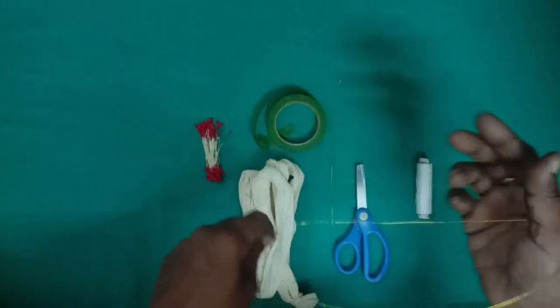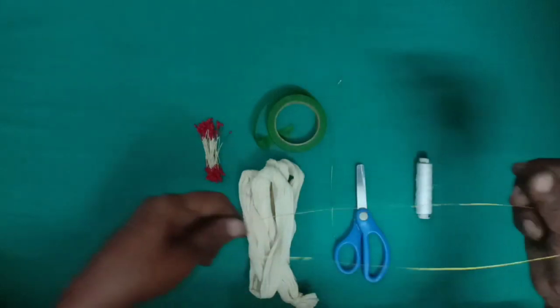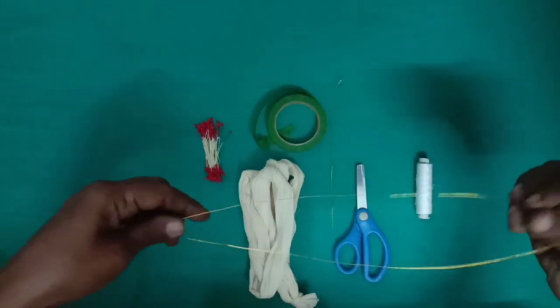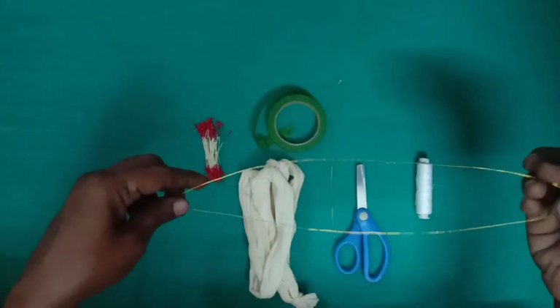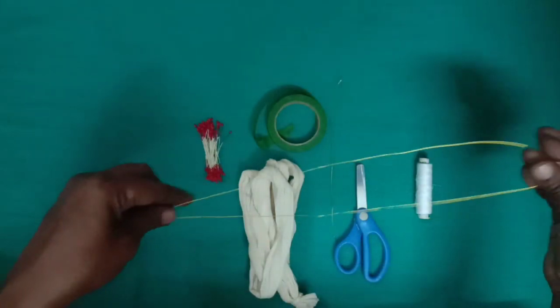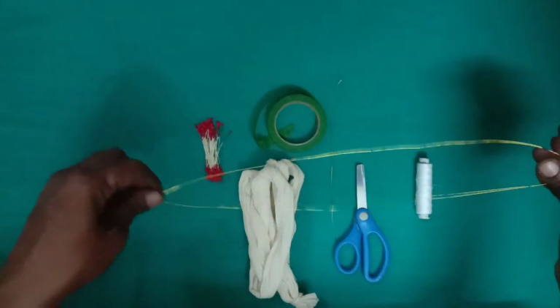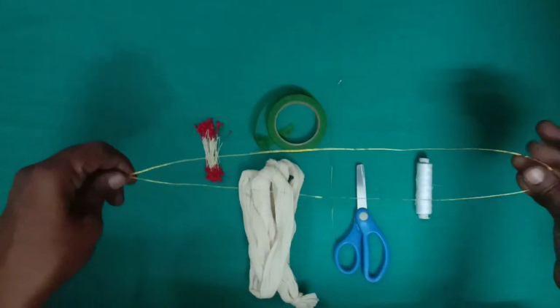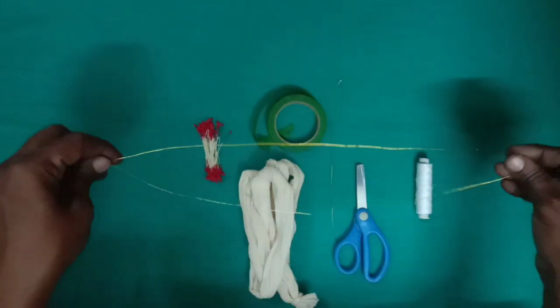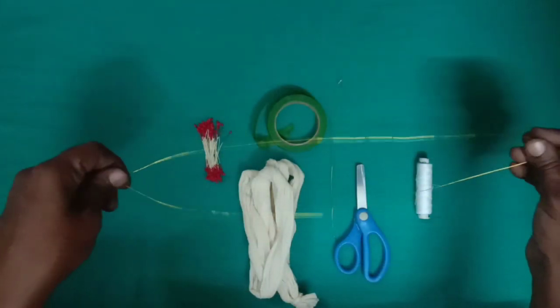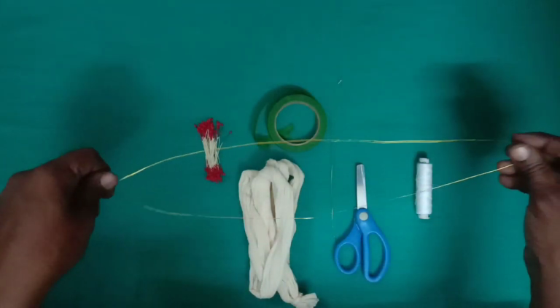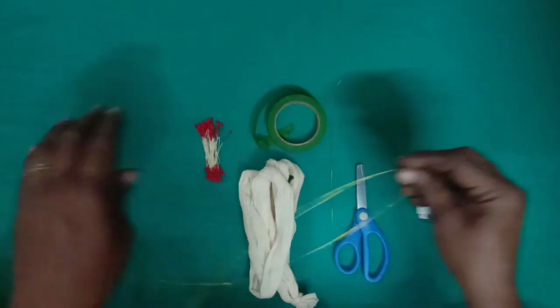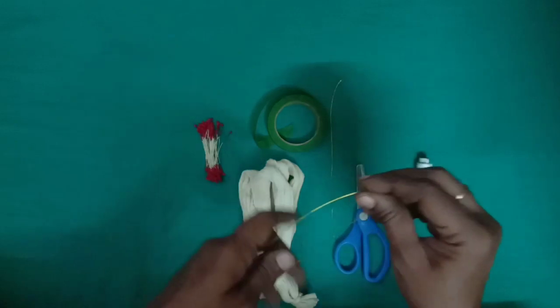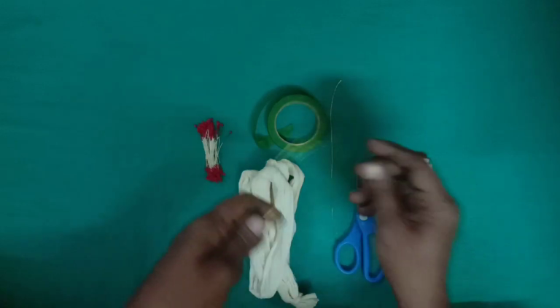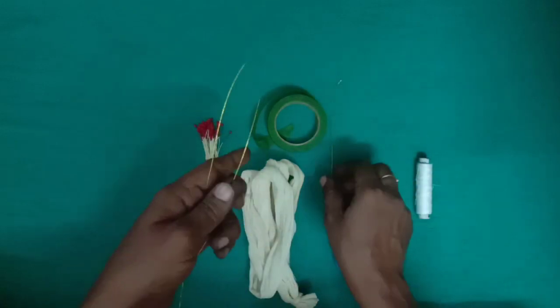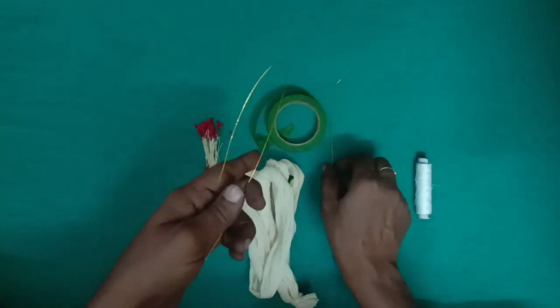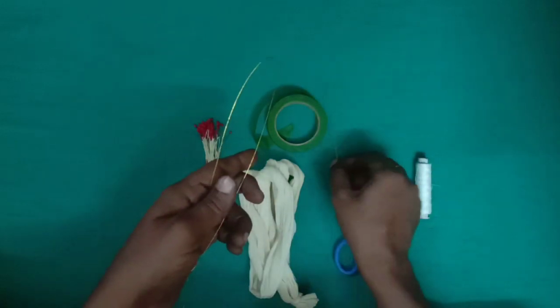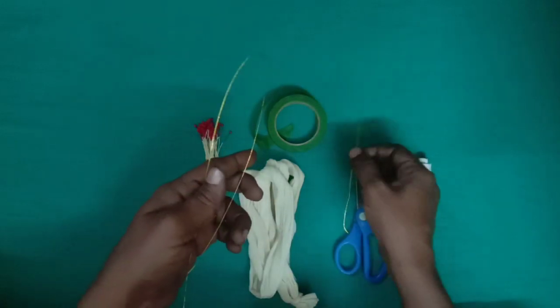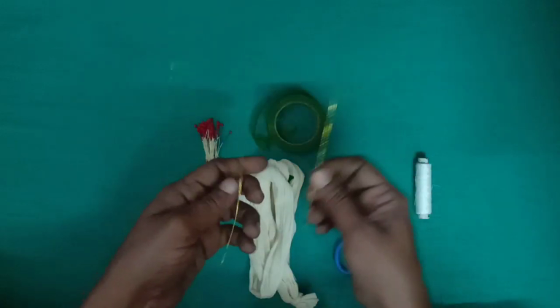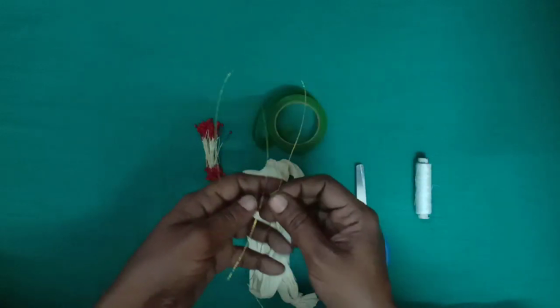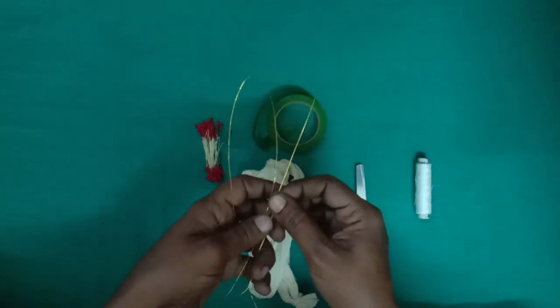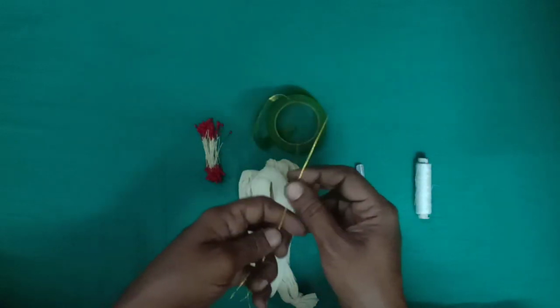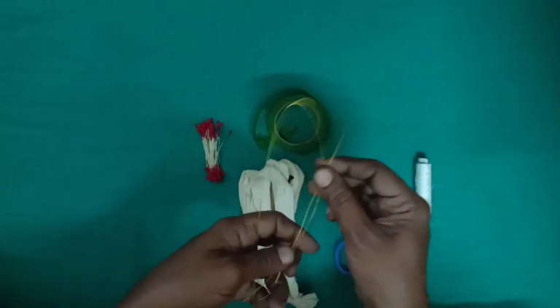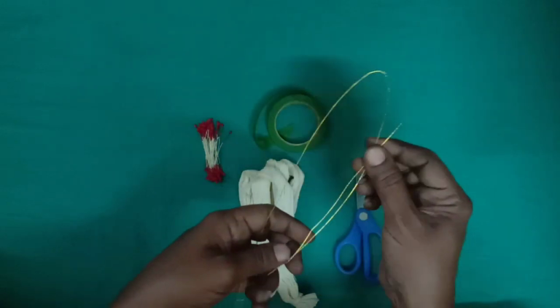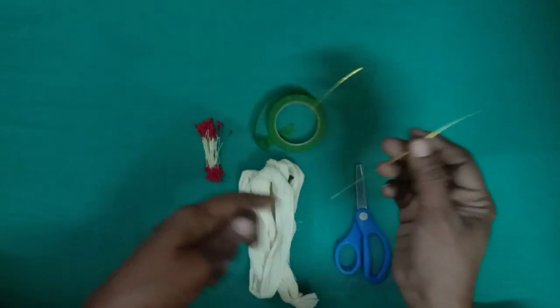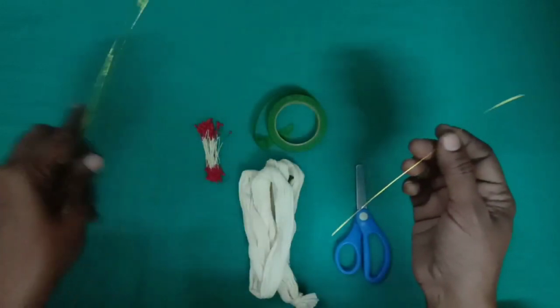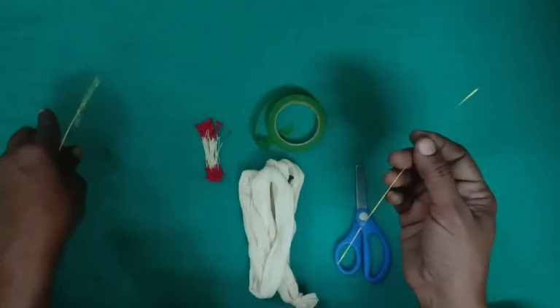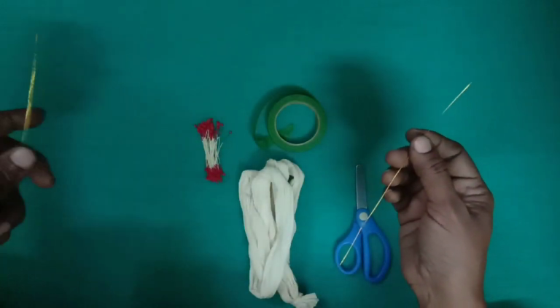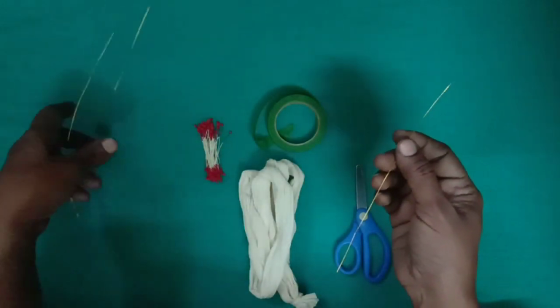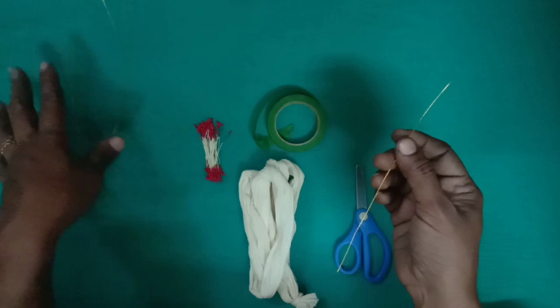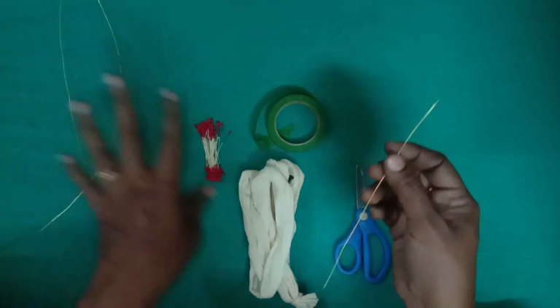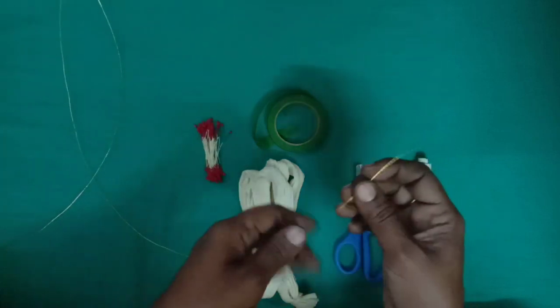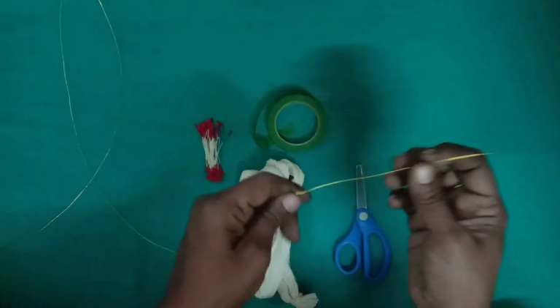I will cut the cloth. This is one piece. One flower is six pieces.